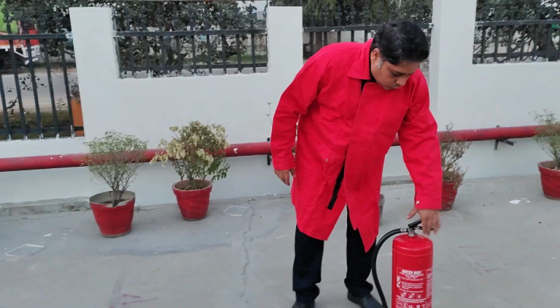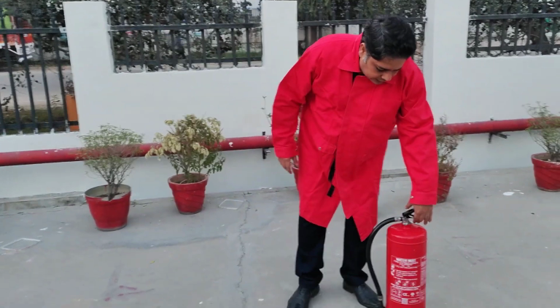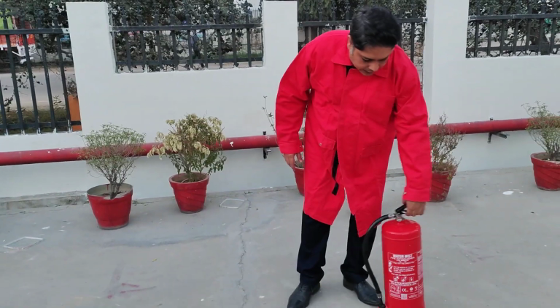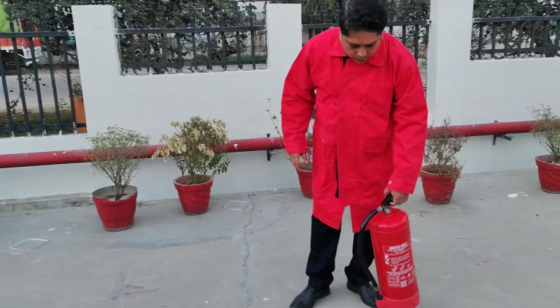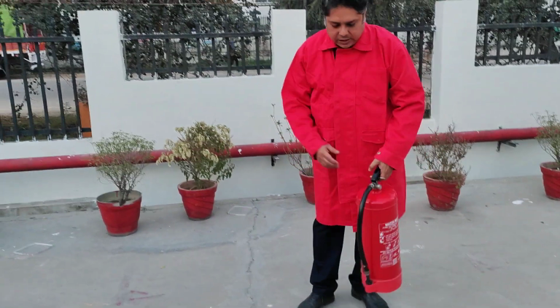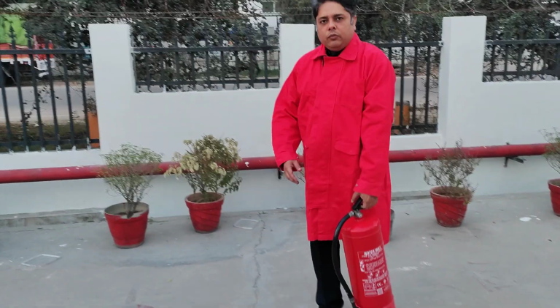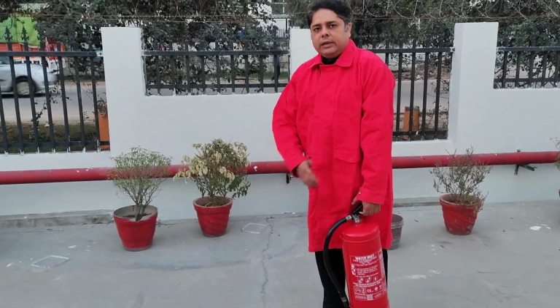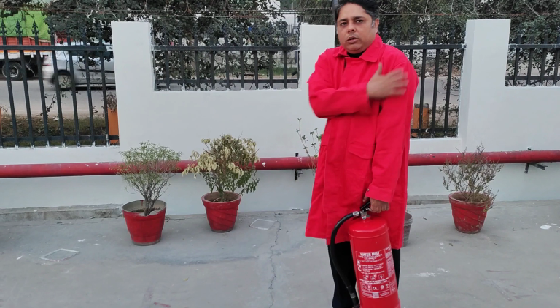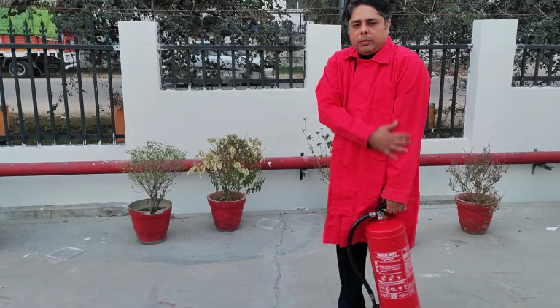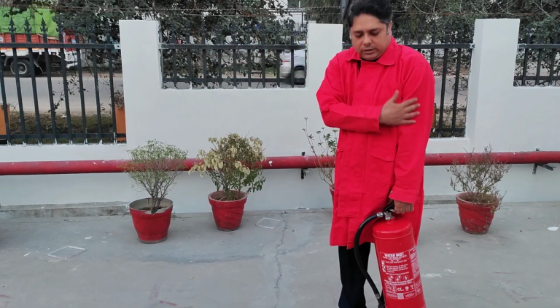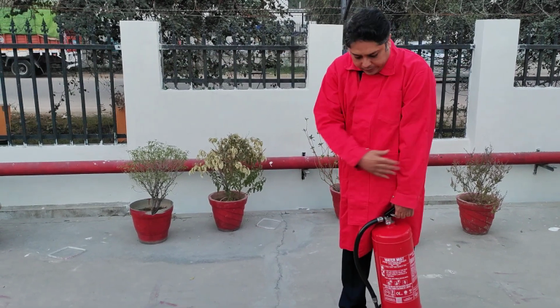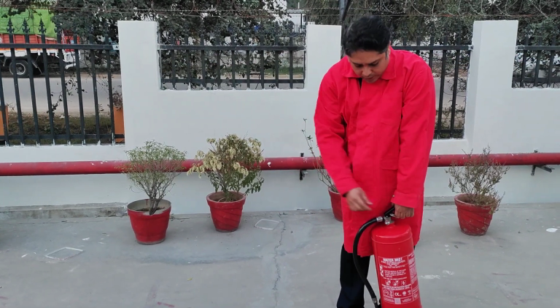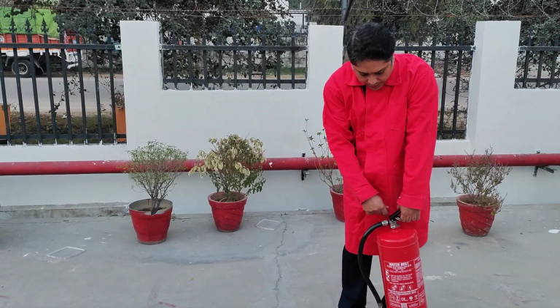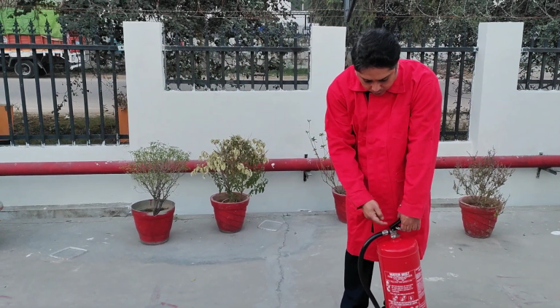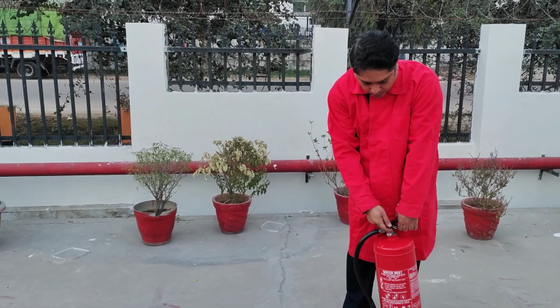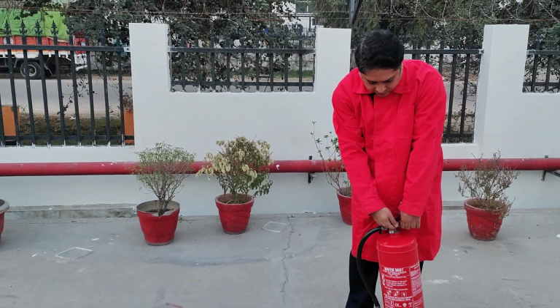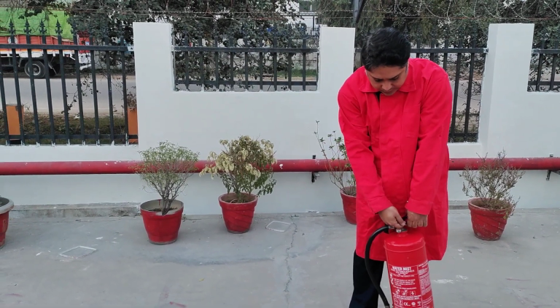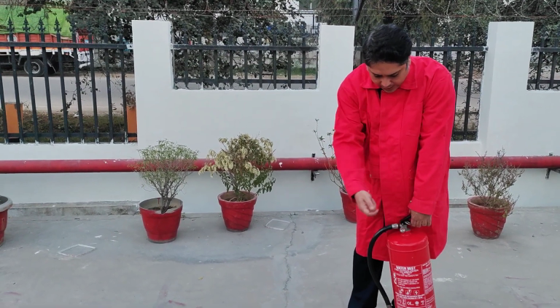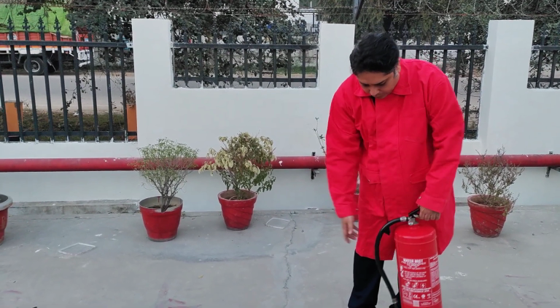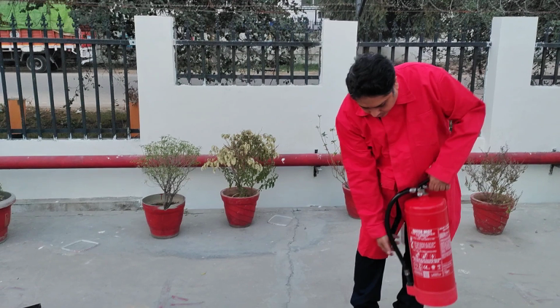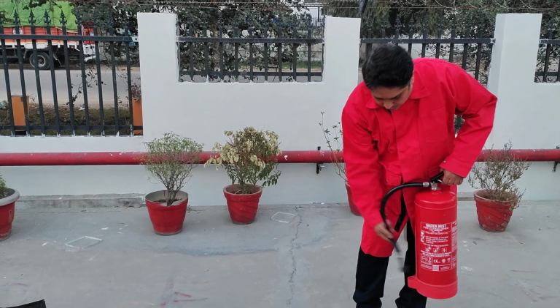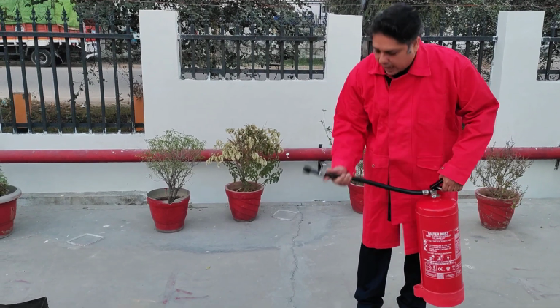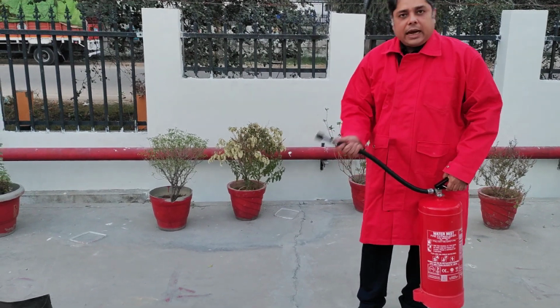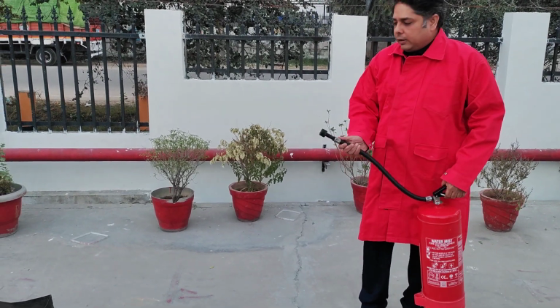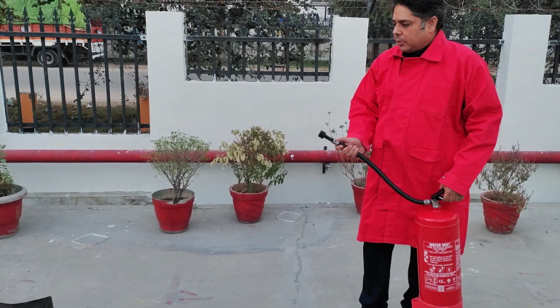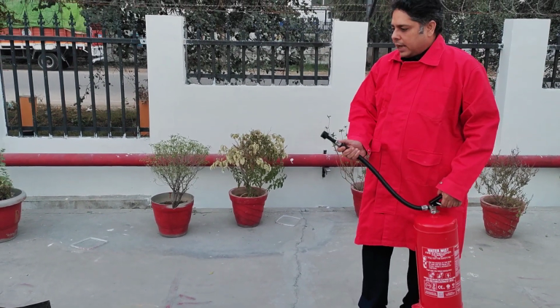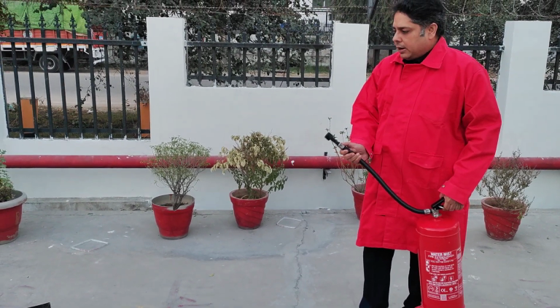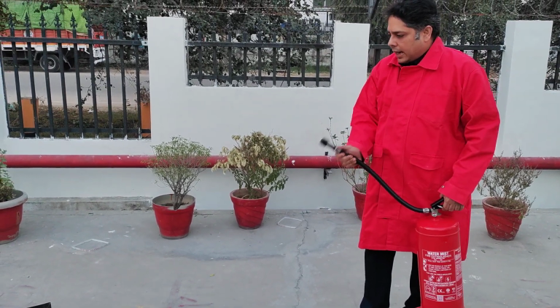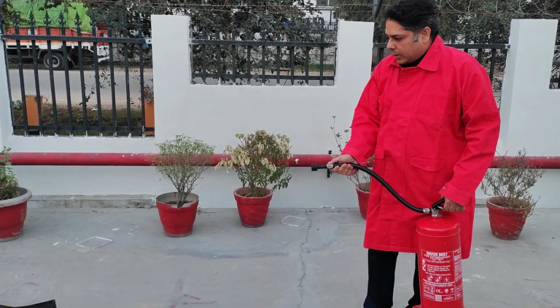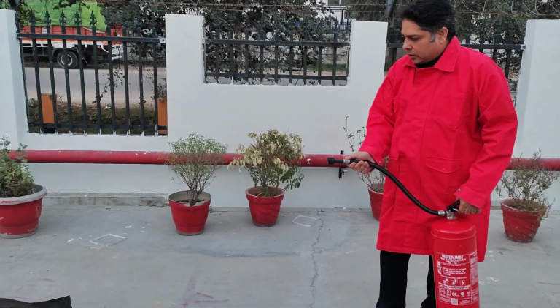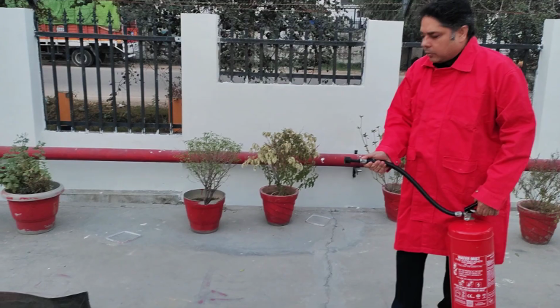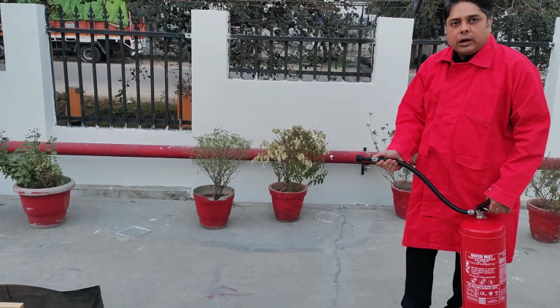To use this cylinder, I am going to keep the cylinder vertically down, keeping my hand straight. I am going to pull out the safety seal and then I am going to hold the nozzle in my right hand, which is my working hand. And I am going to aim at the base of the fire and put it out.